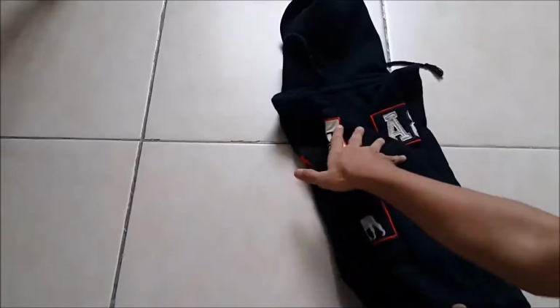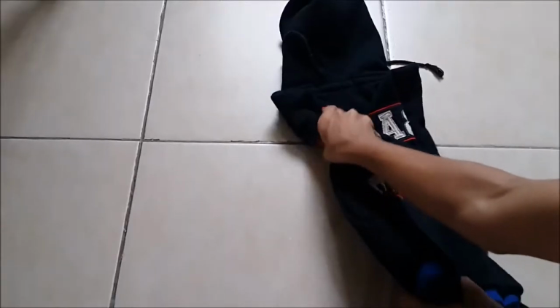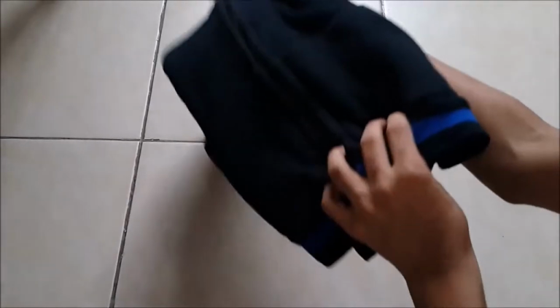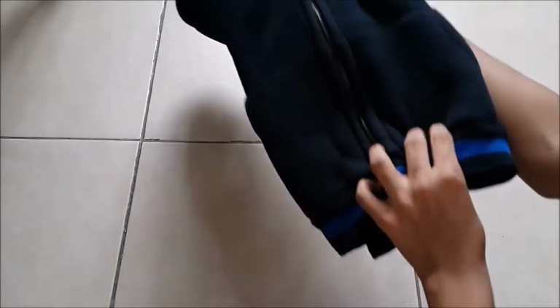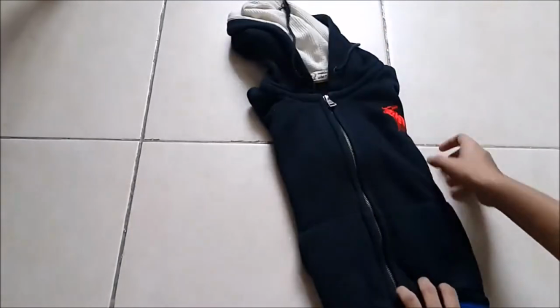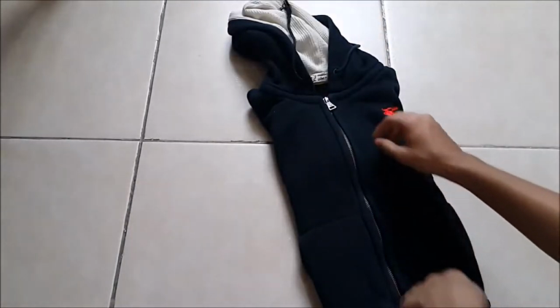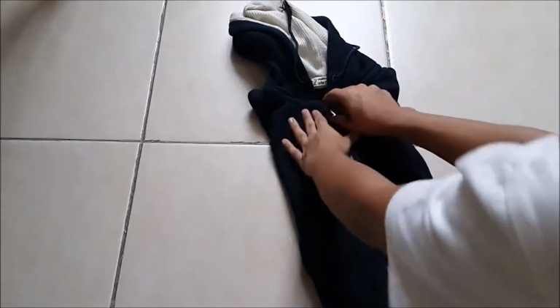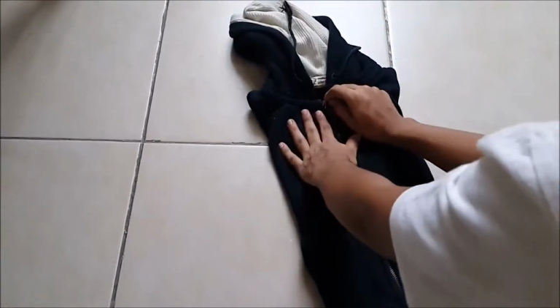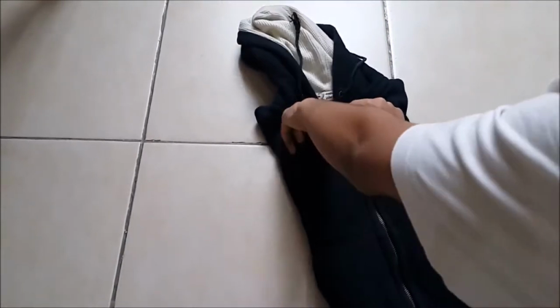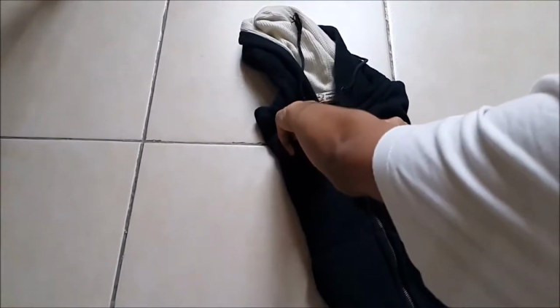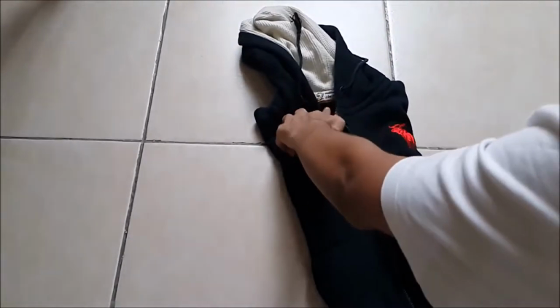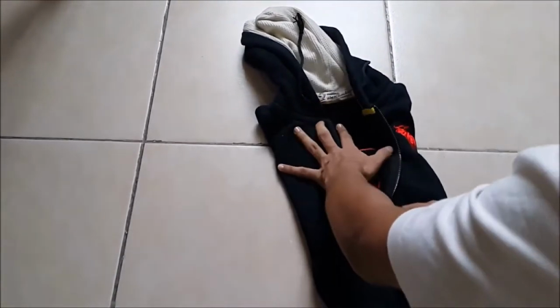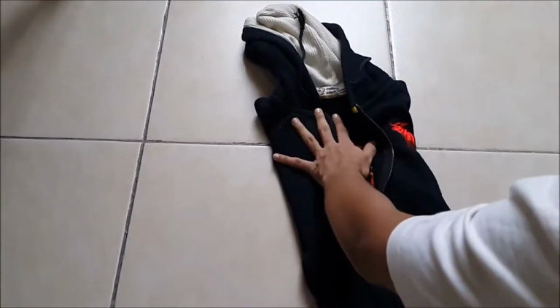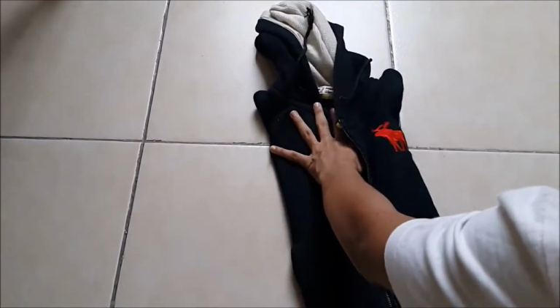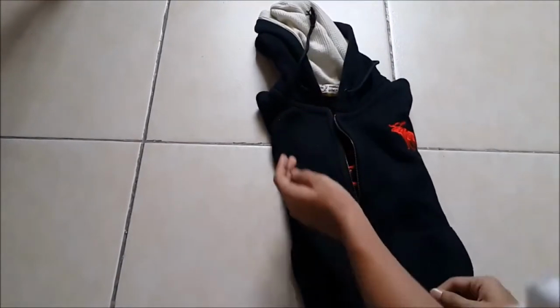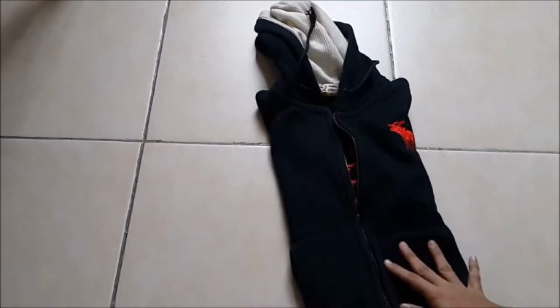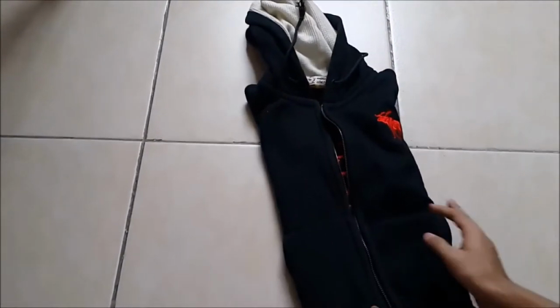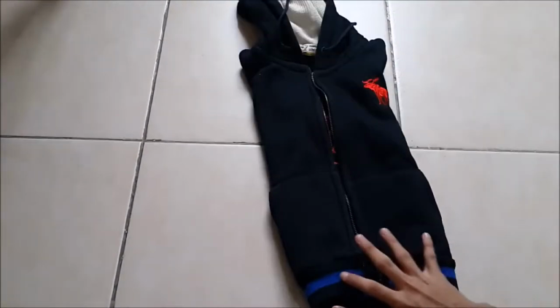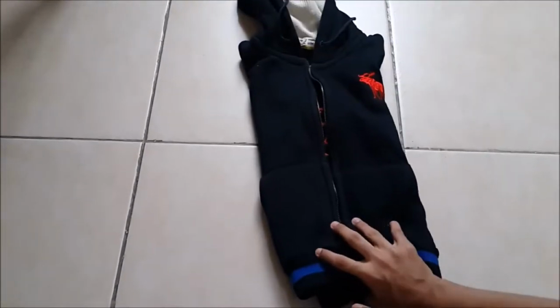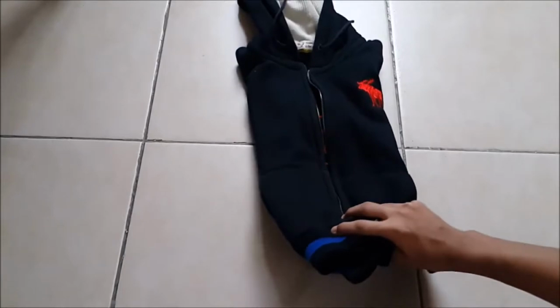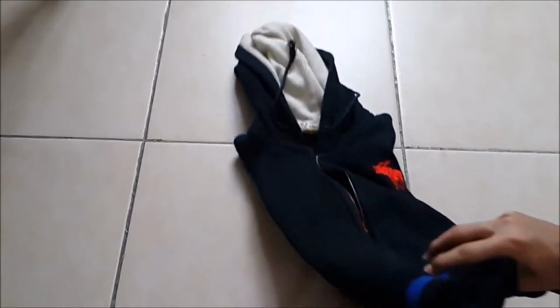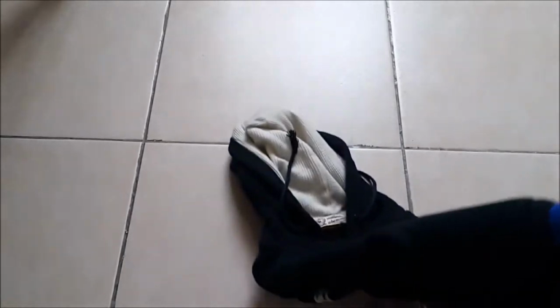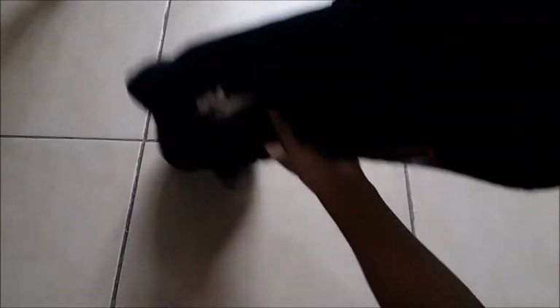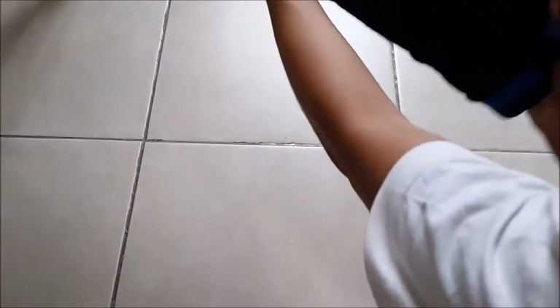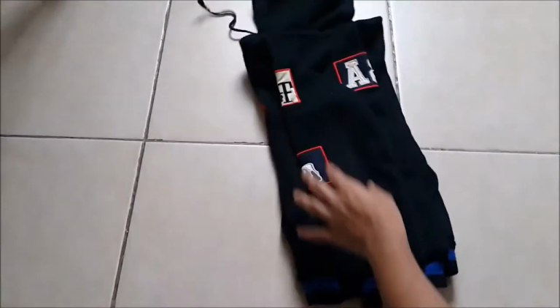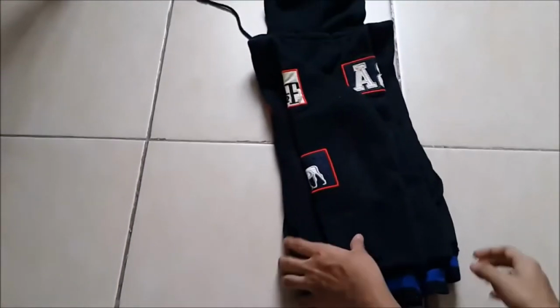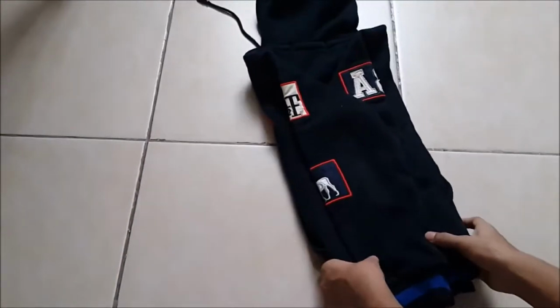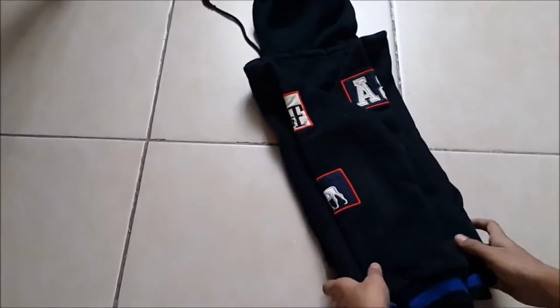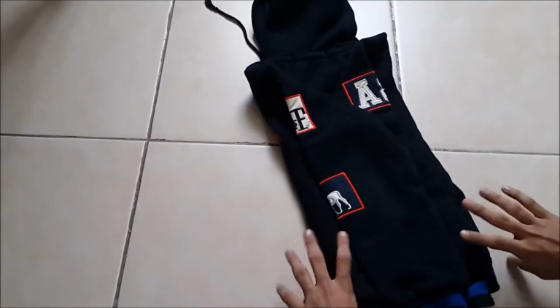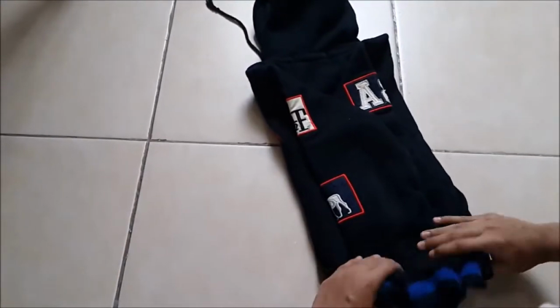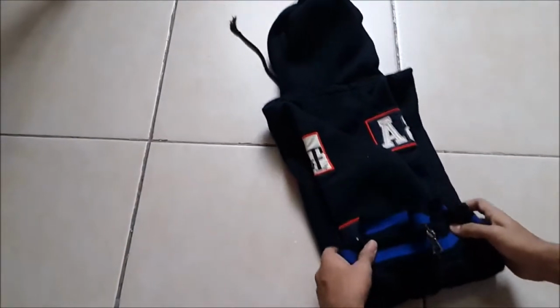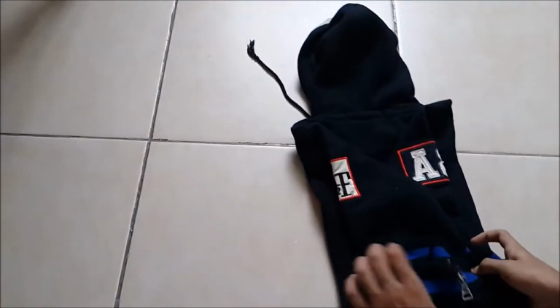Just try flipping it over, unzip it, flip it over back again, roll this up.